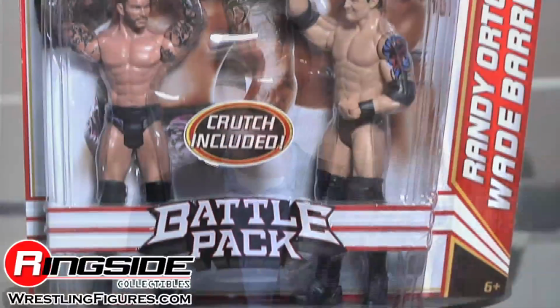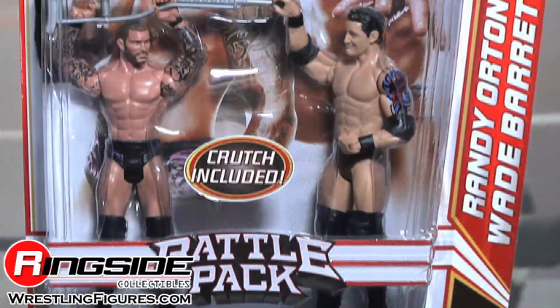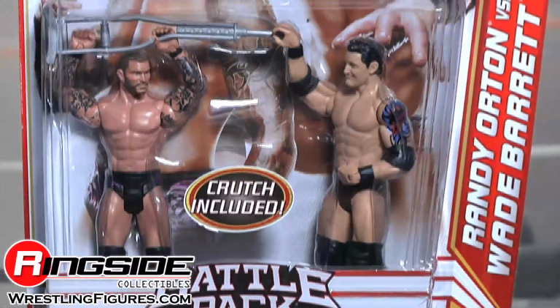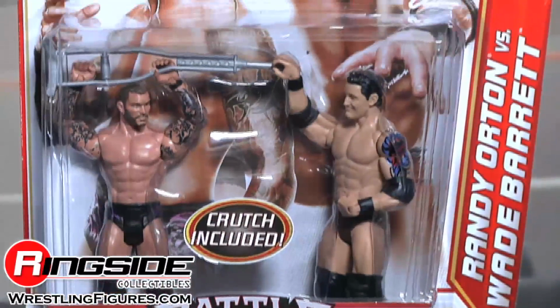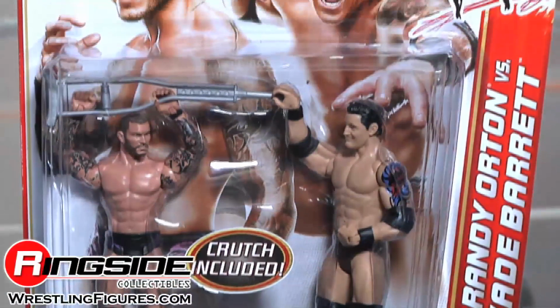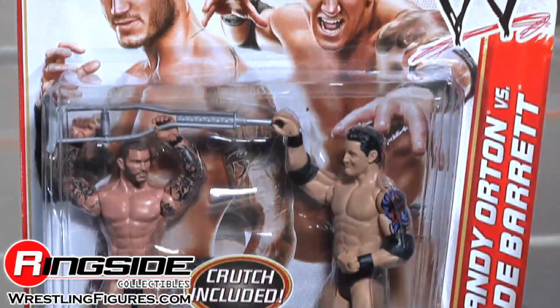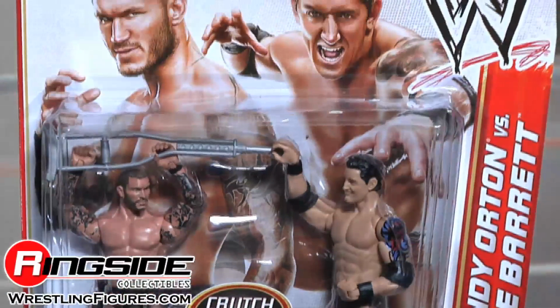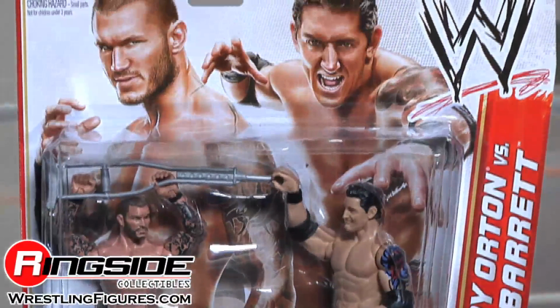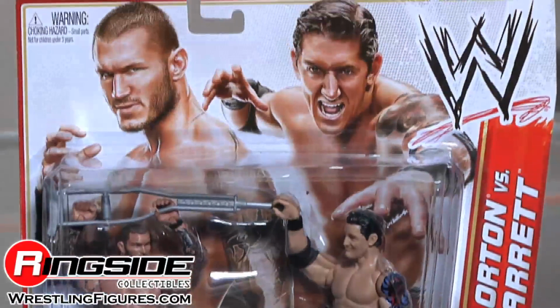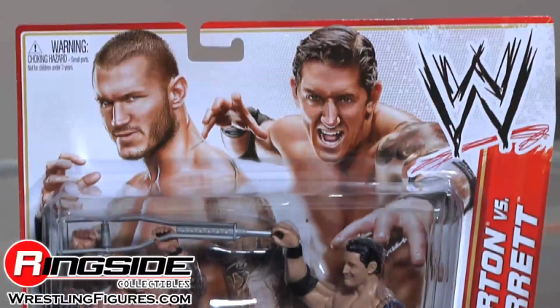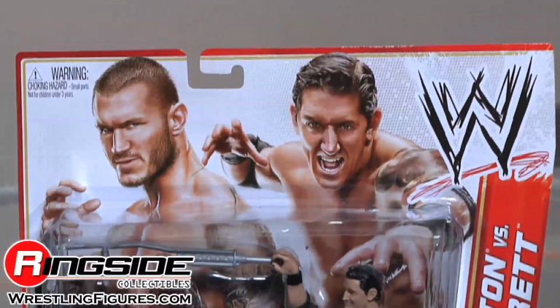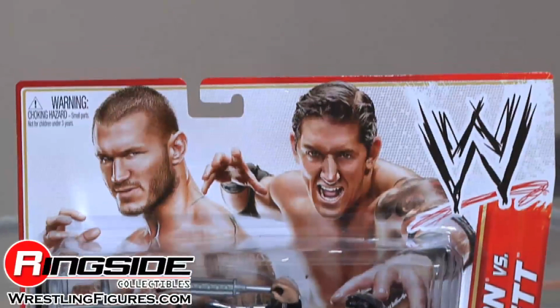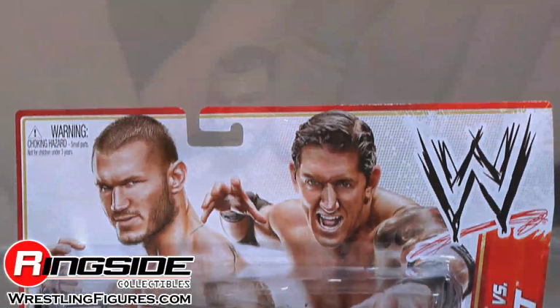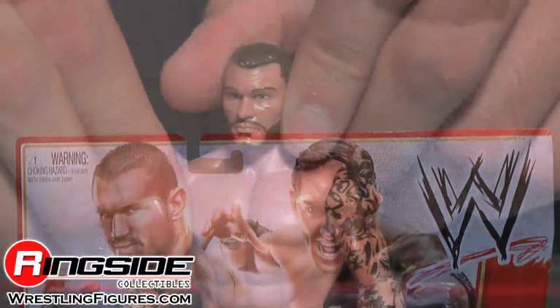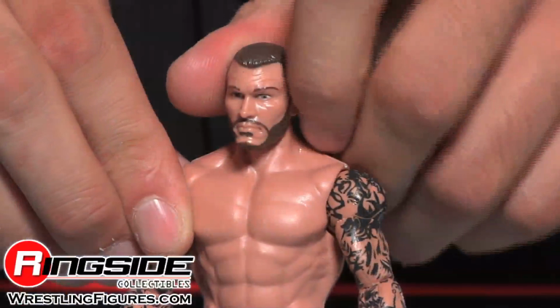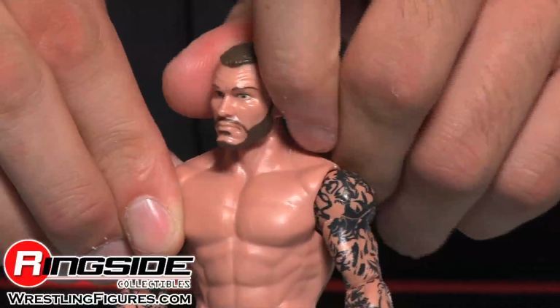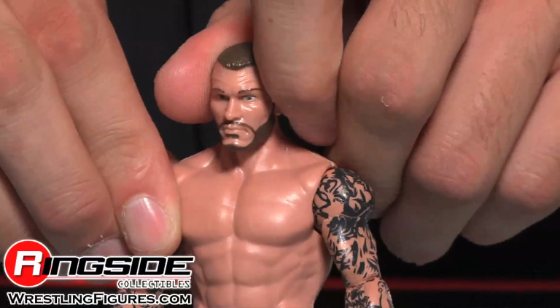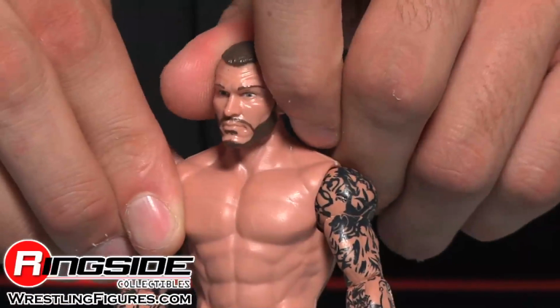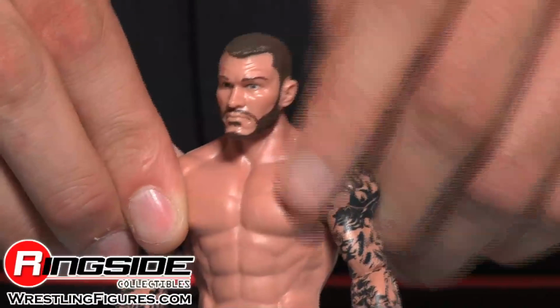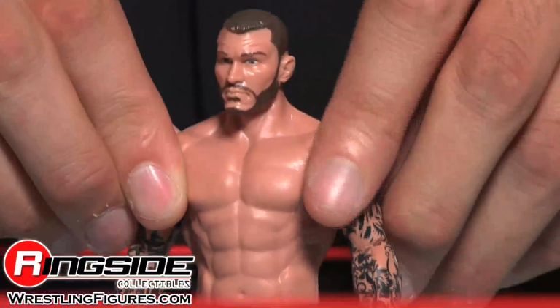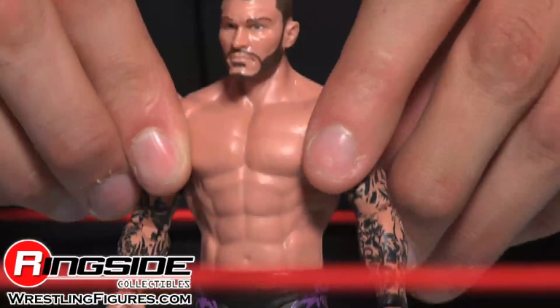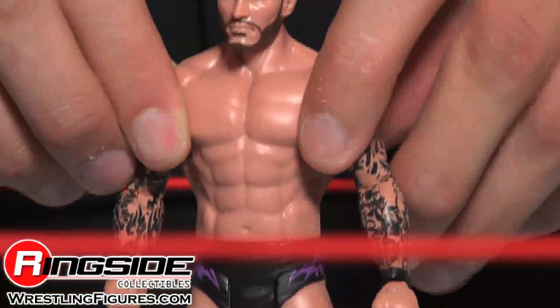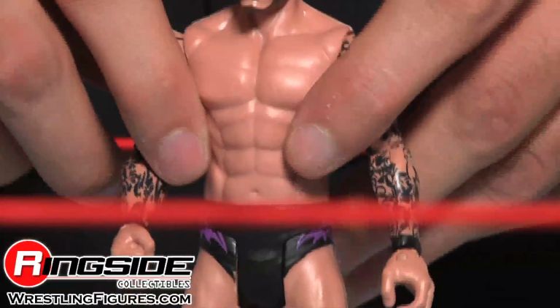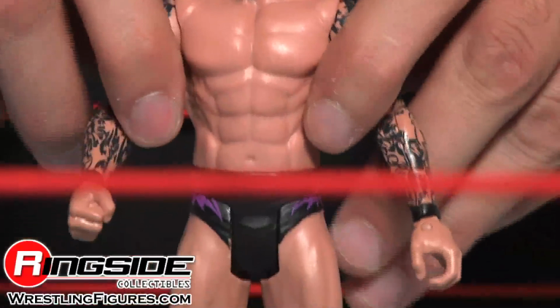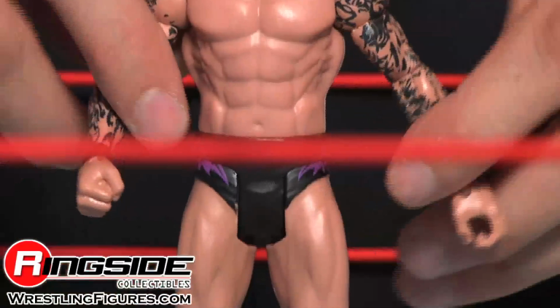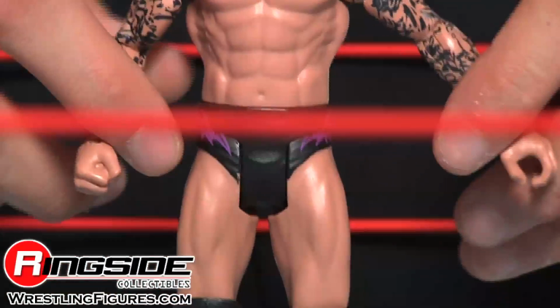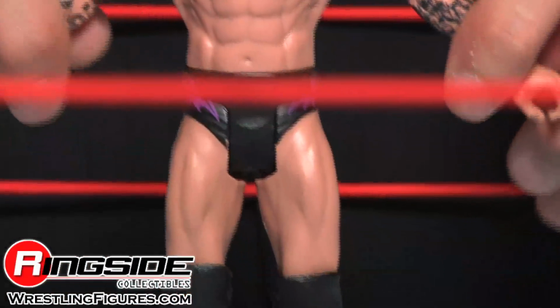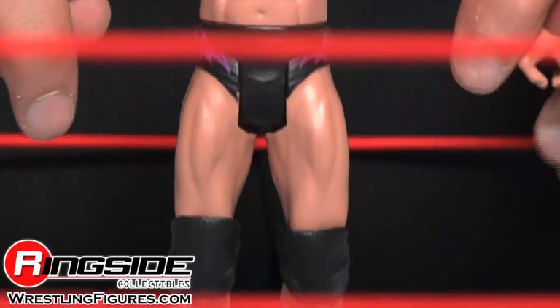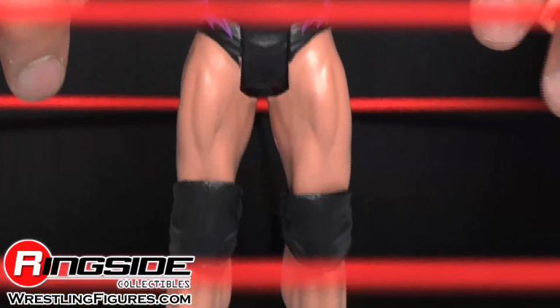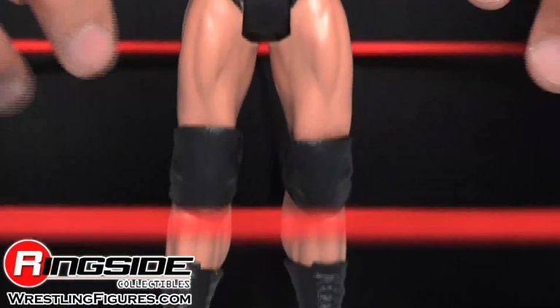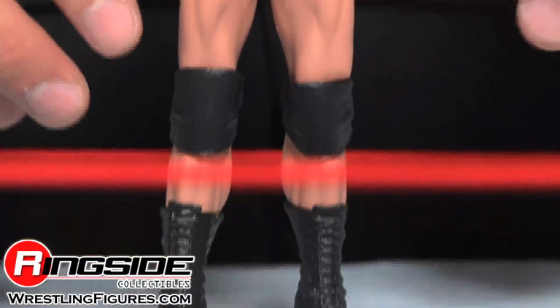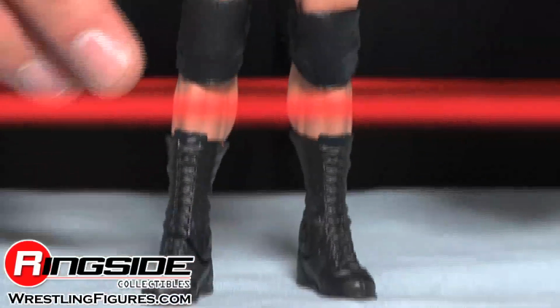Randy and Wade come packaged in Battle Pack style packaging. There's a crutch included! Randy has that bearded head scan and his accurate arm tattoos. His tights are black with a purple Orton design, and he's wearing black knee pads and black boots.